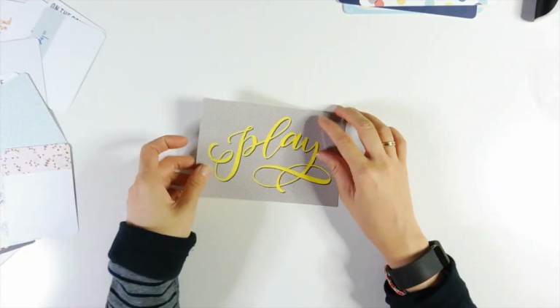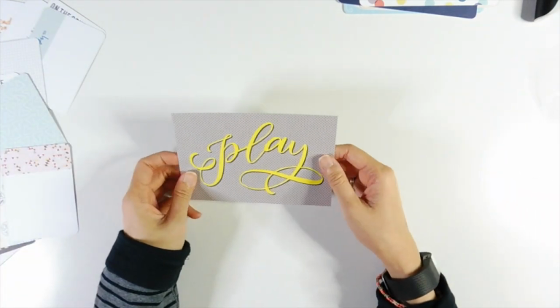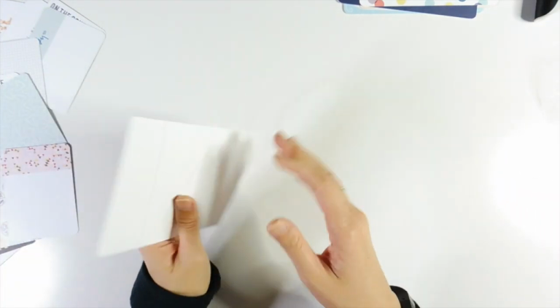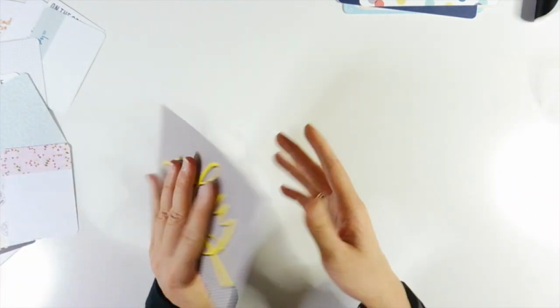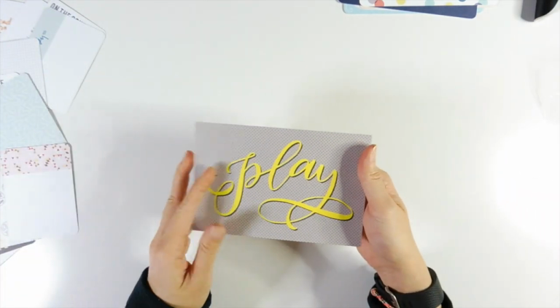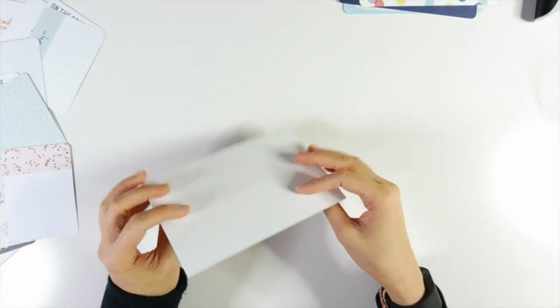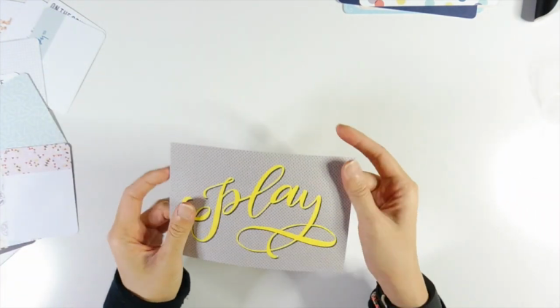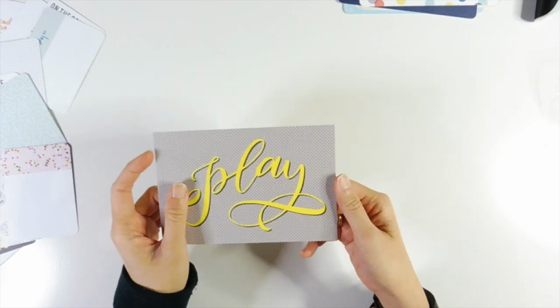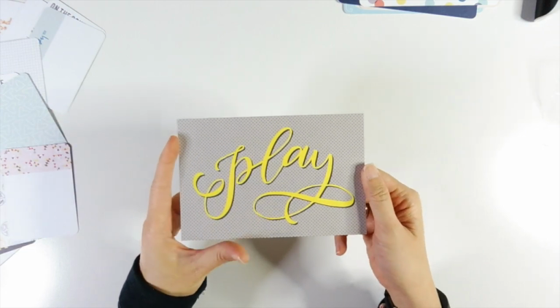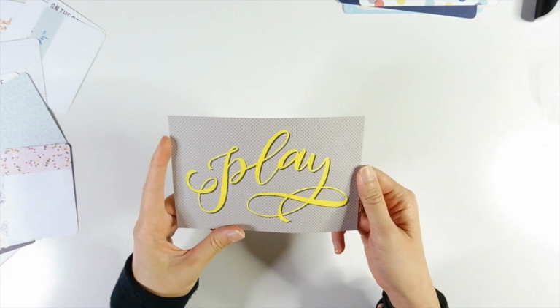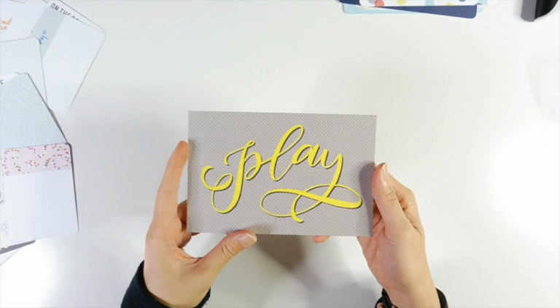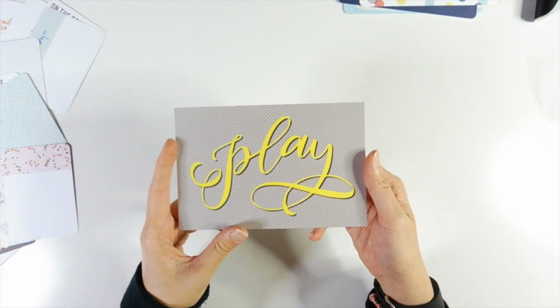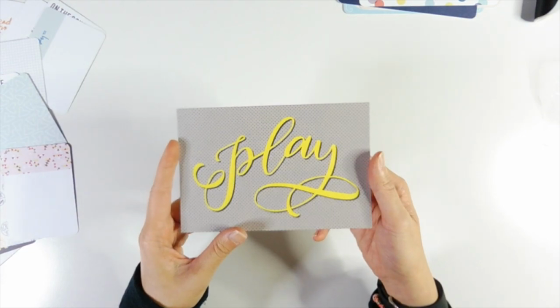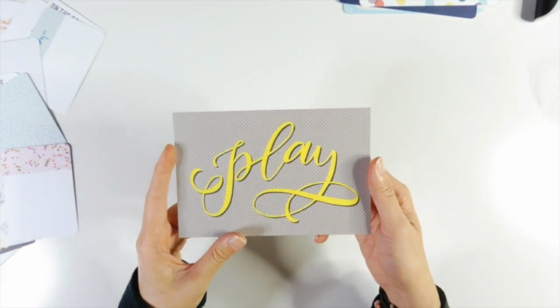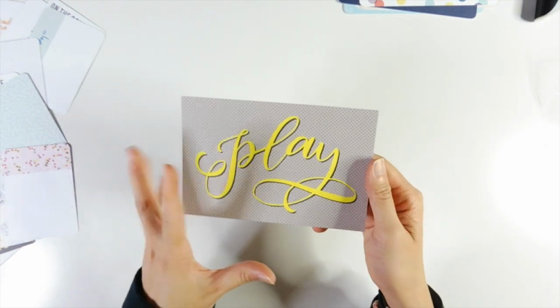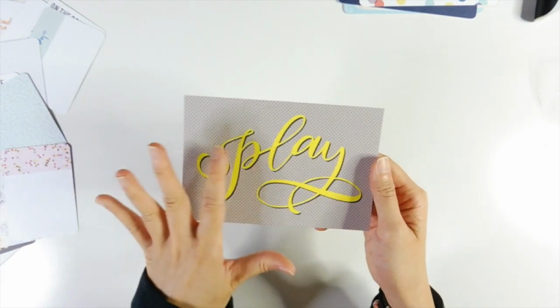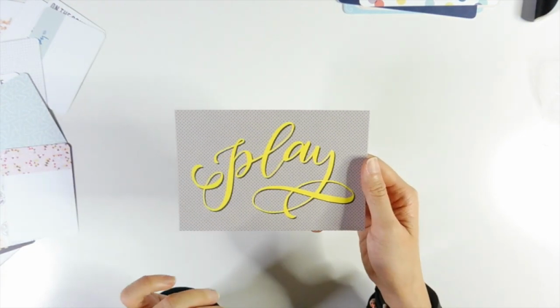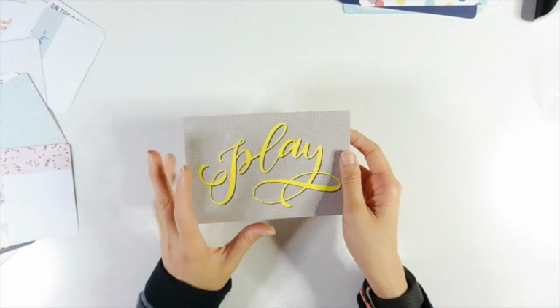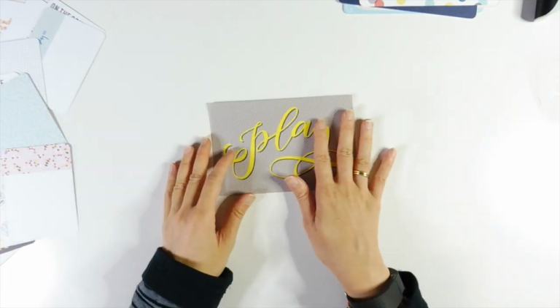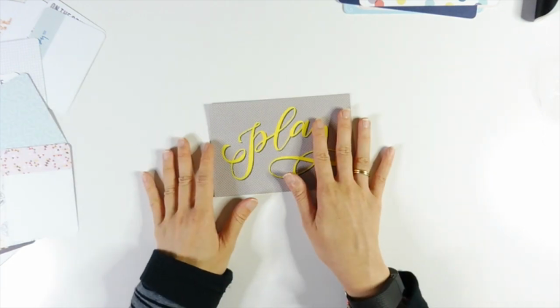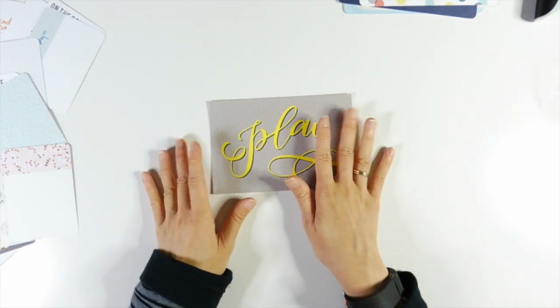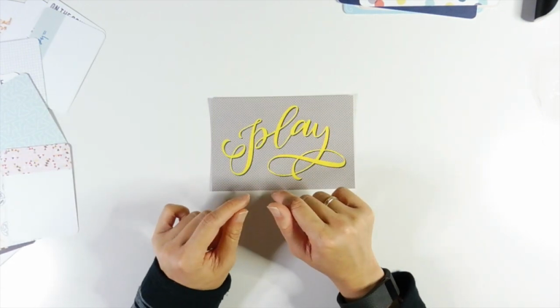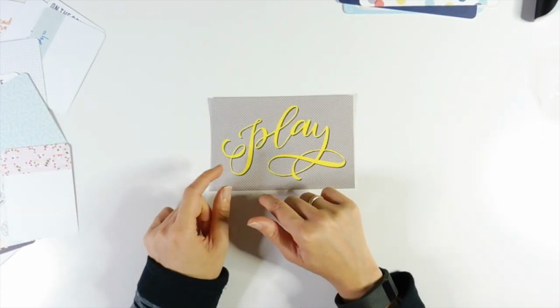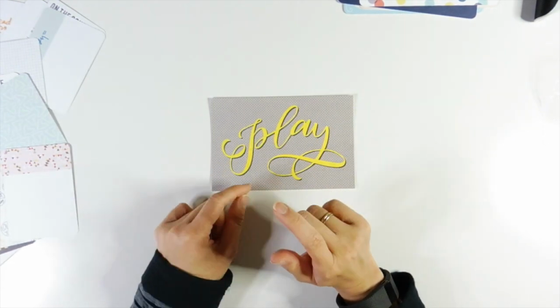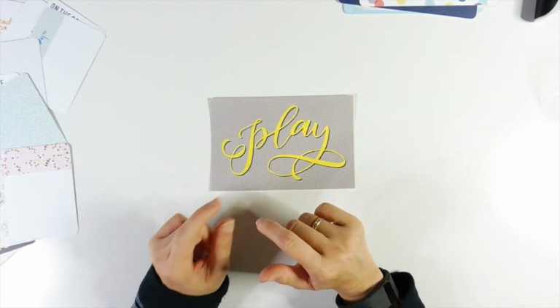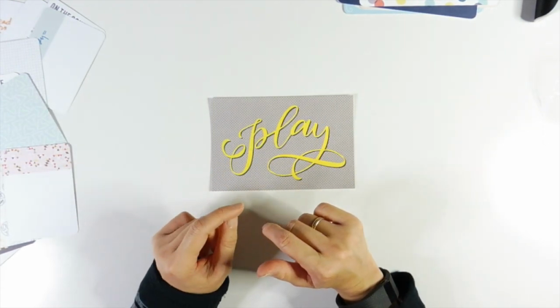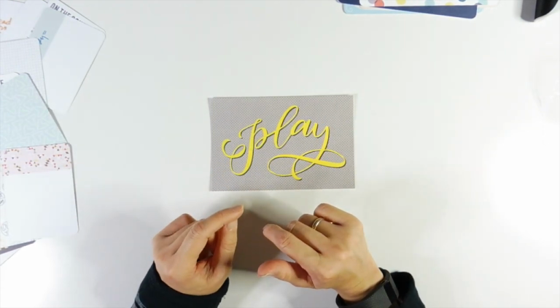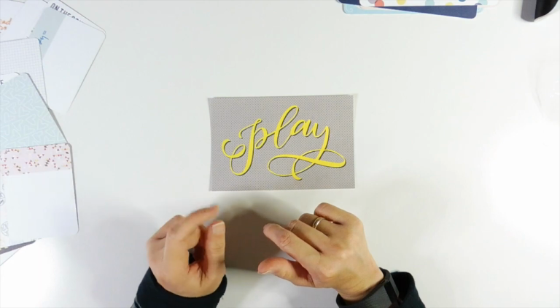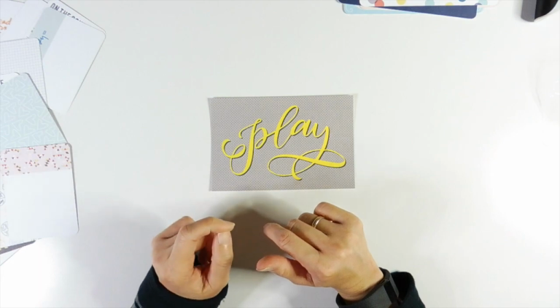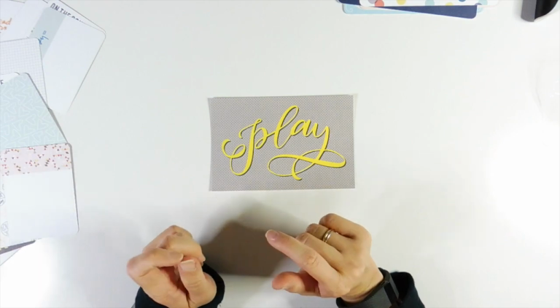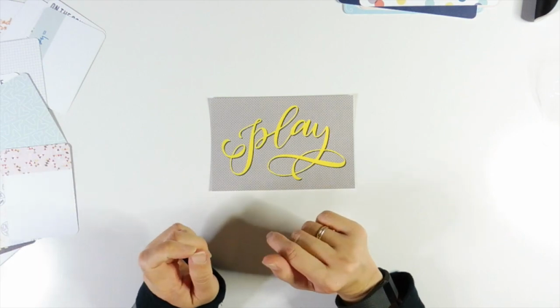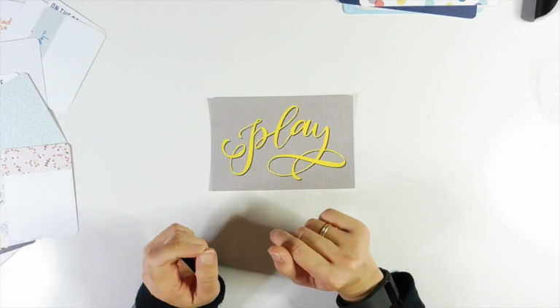And you also get this particular card which is kind of on the side — it's a play card. Which is pretty cute, it's bright yellow. I'll pack this up and be back to show you the scrapbook kit.